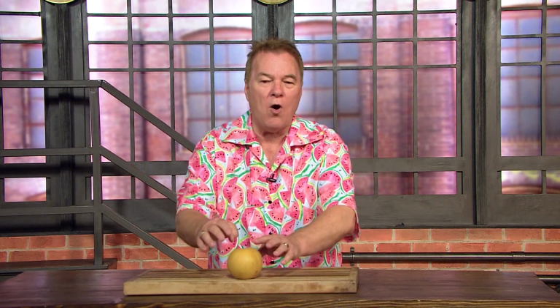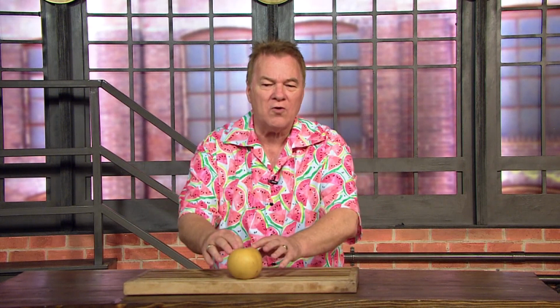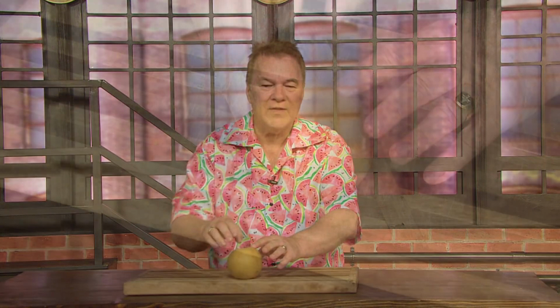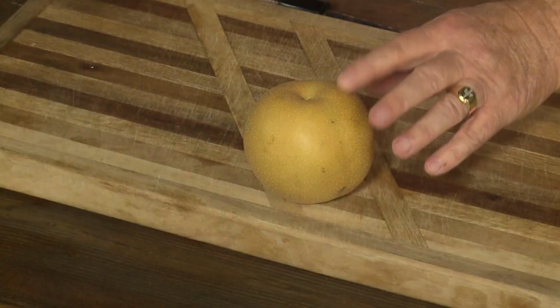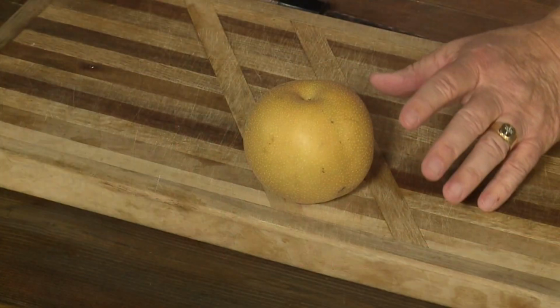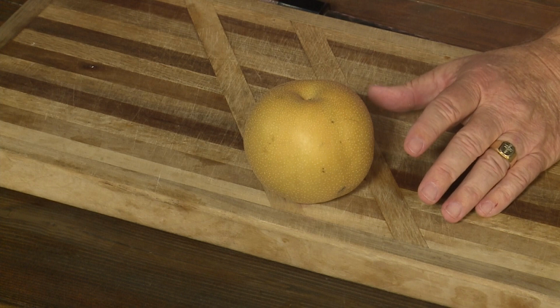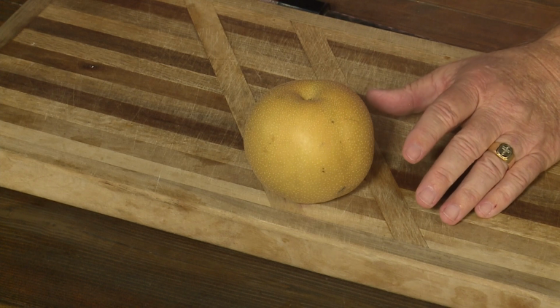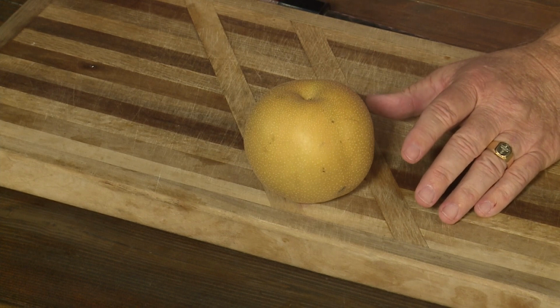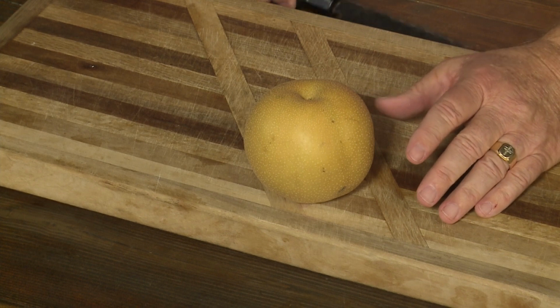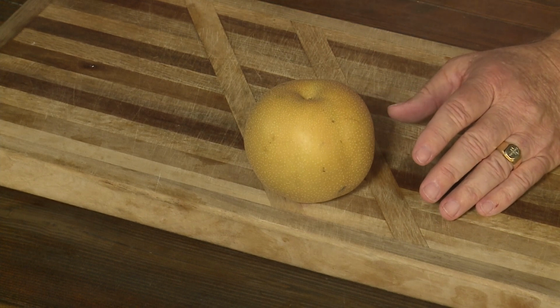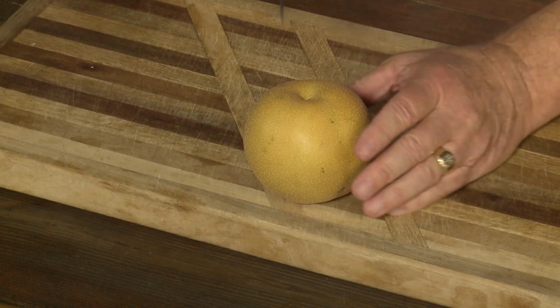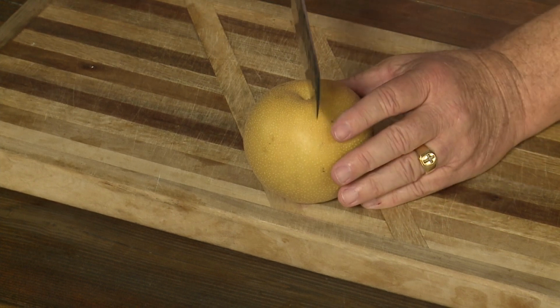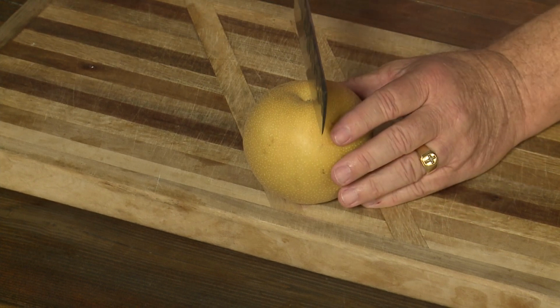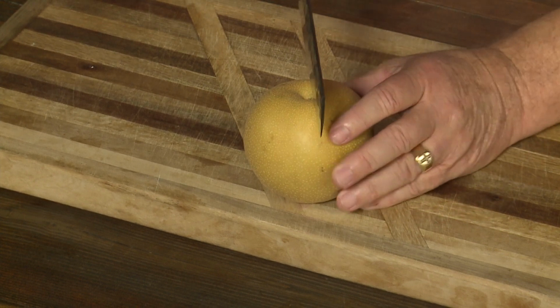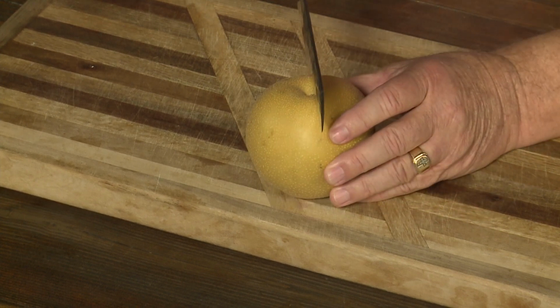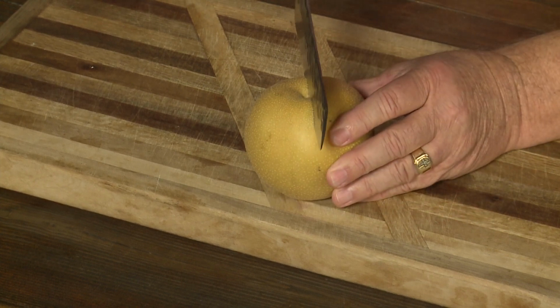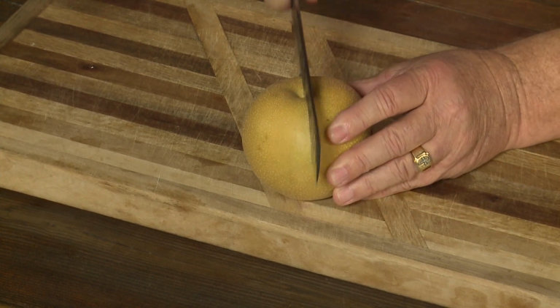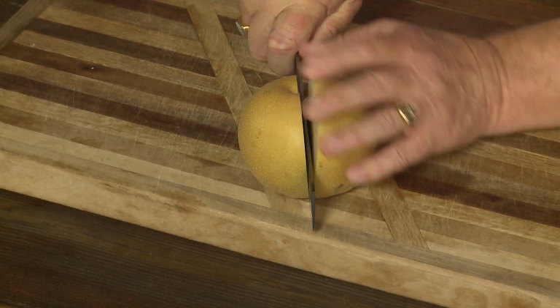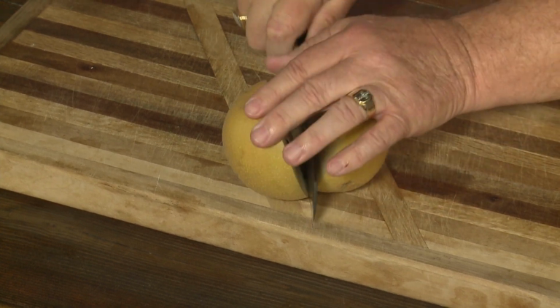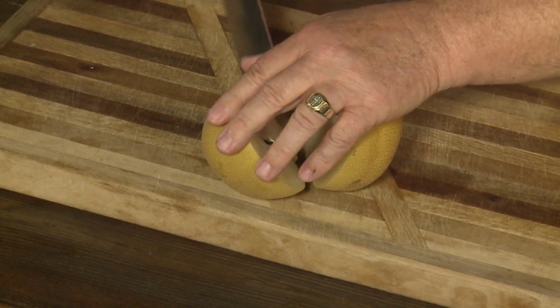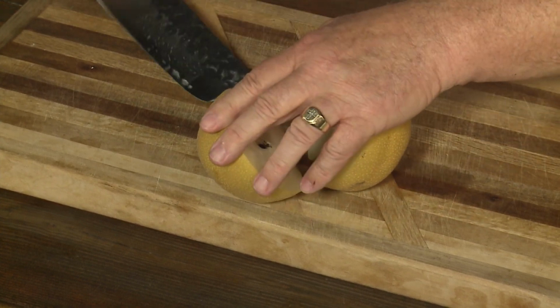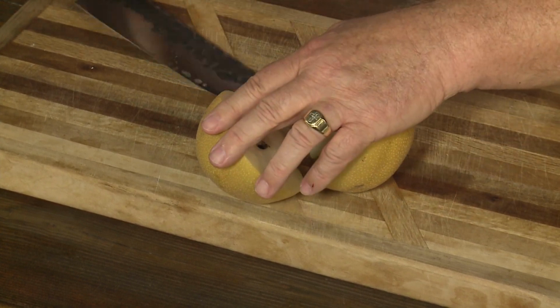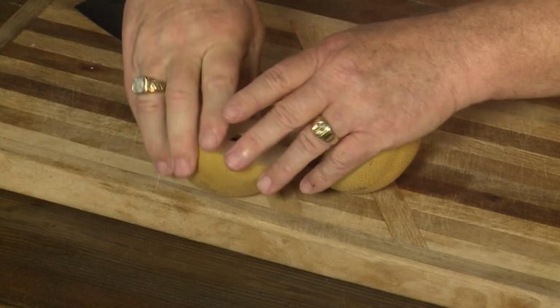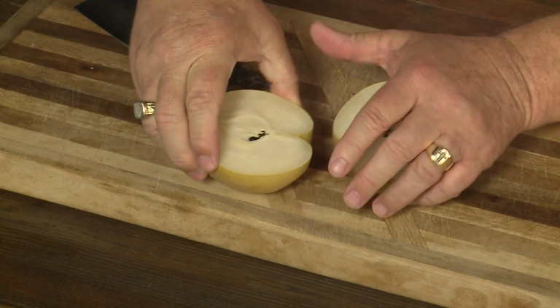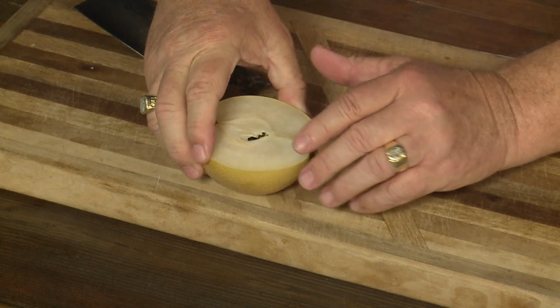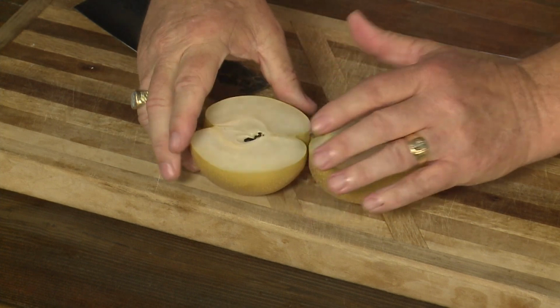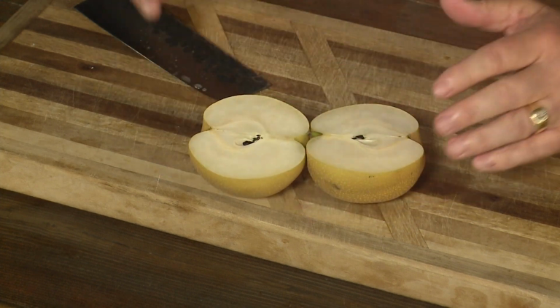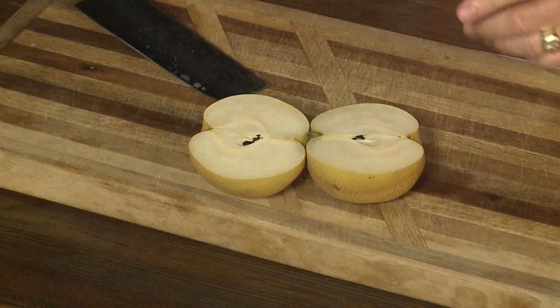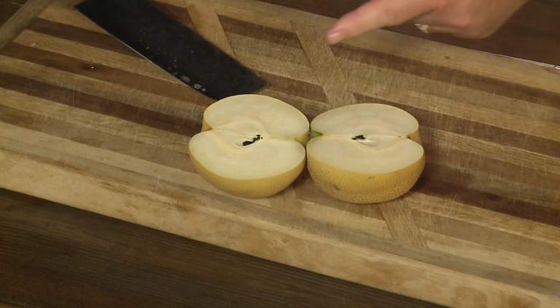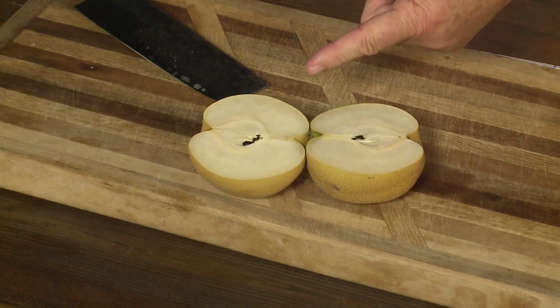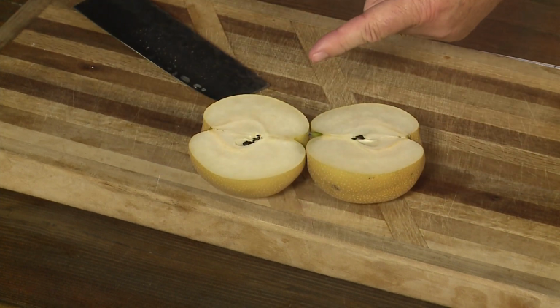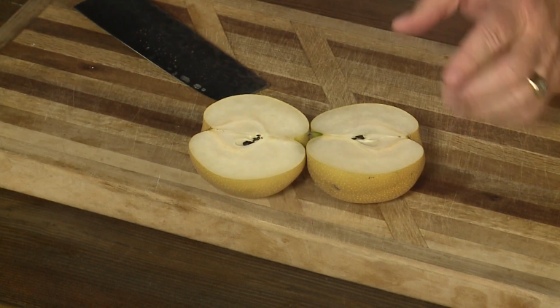We also call this an apple pear. Why do we call it an apple pear? Here's why — because it is crunchy like an apple but juicy like a pear.